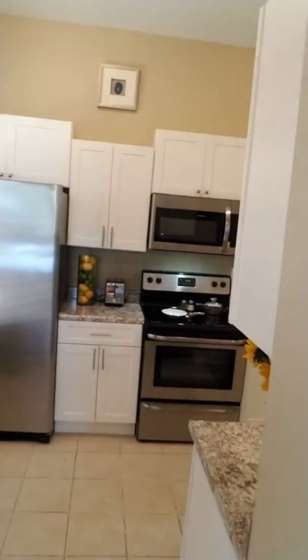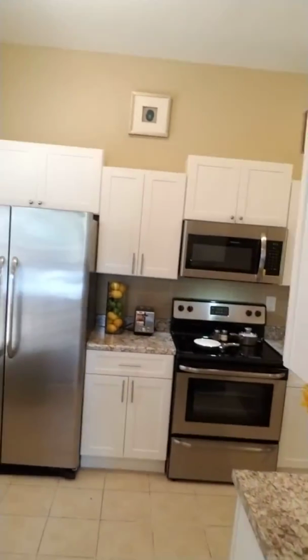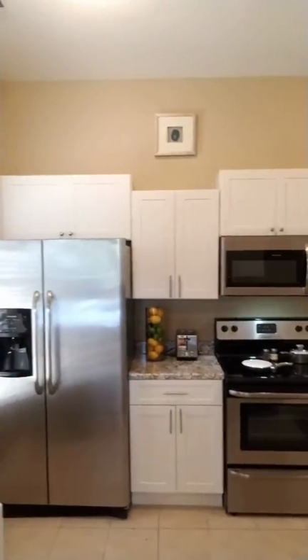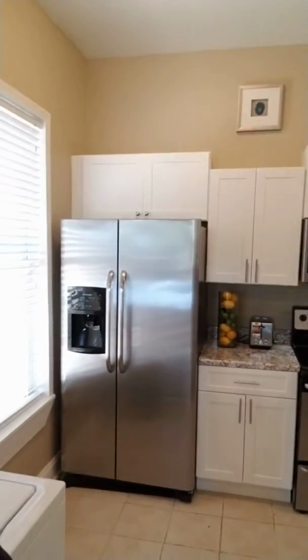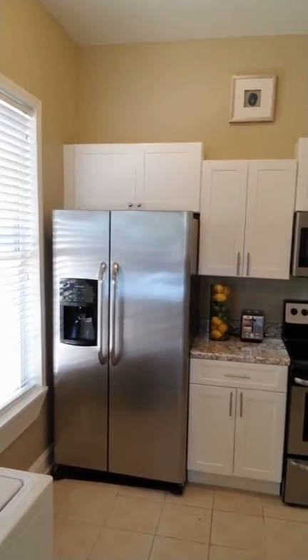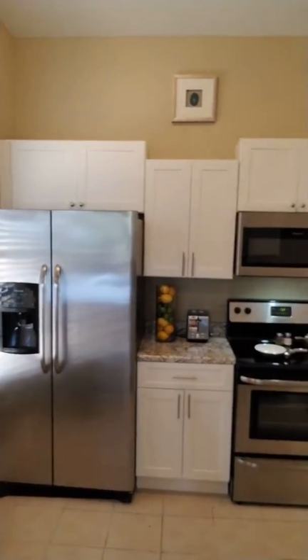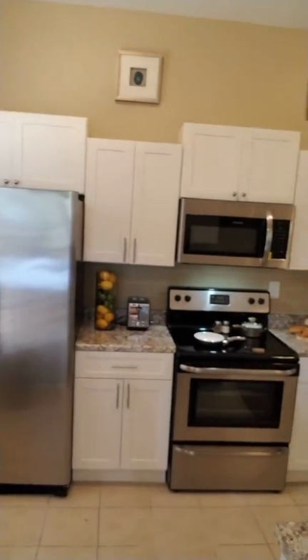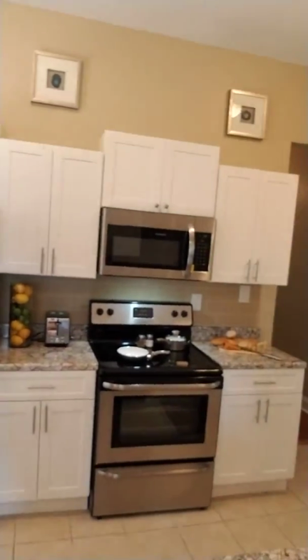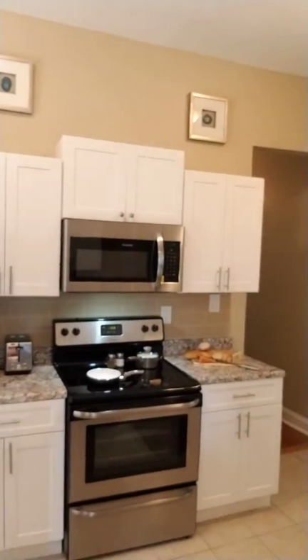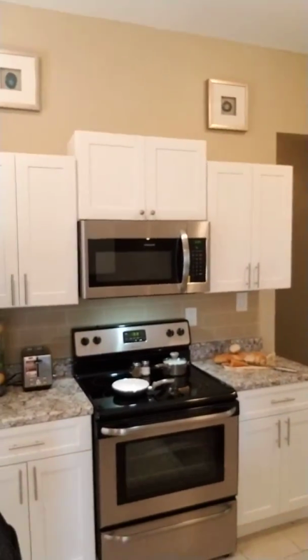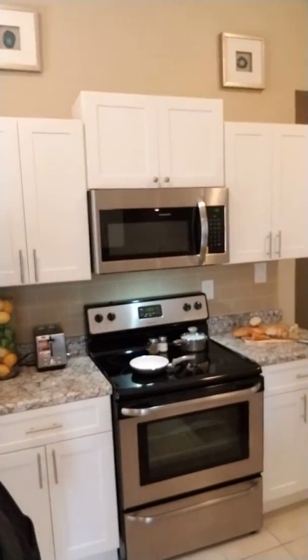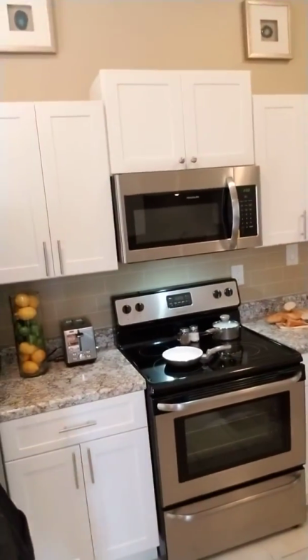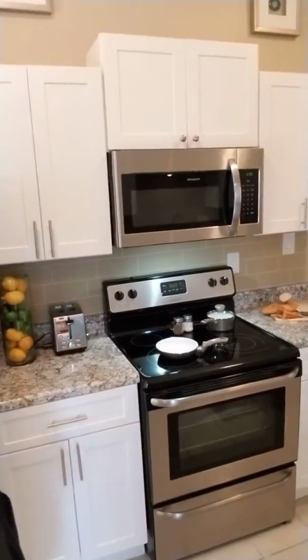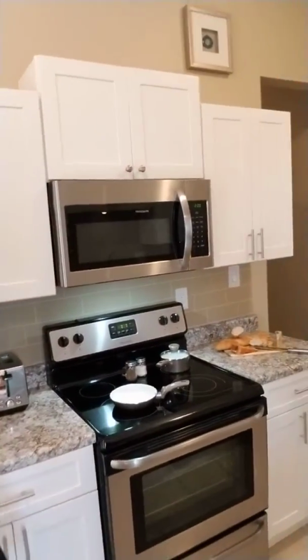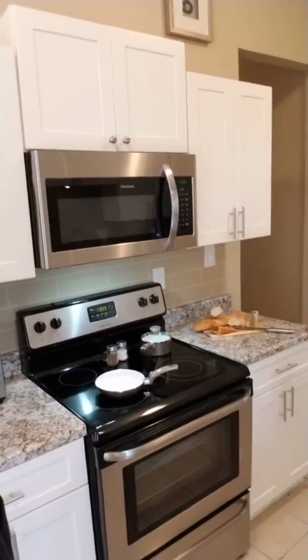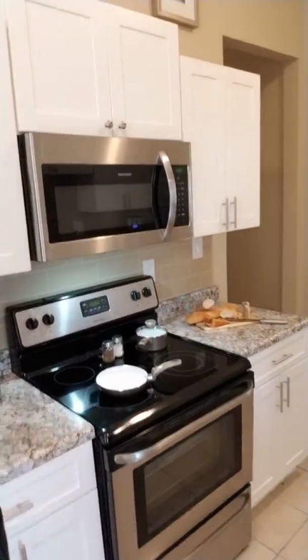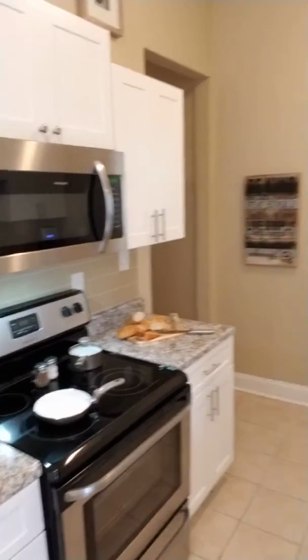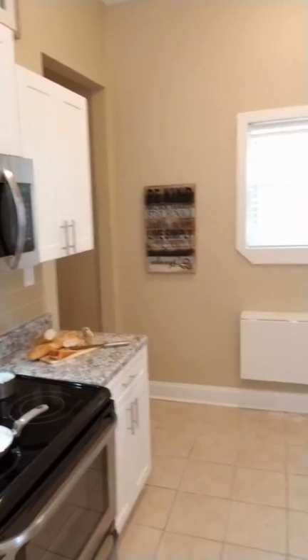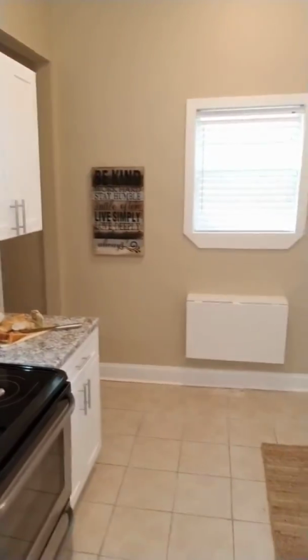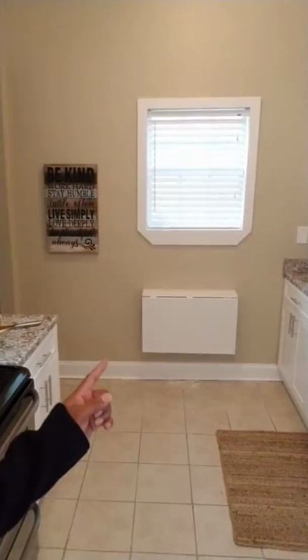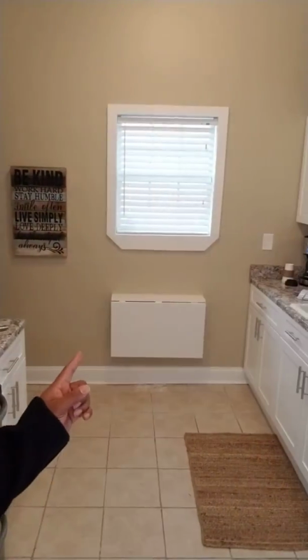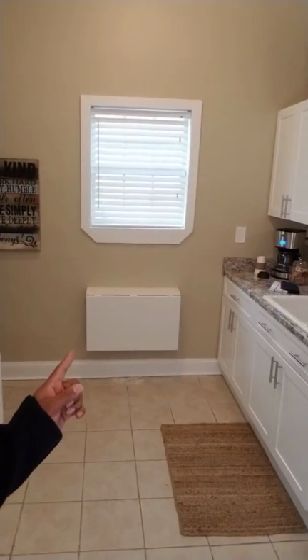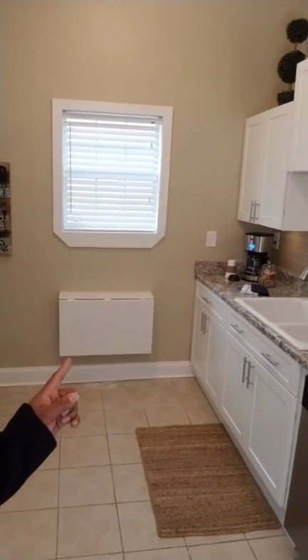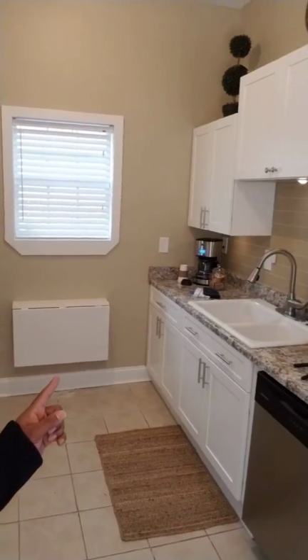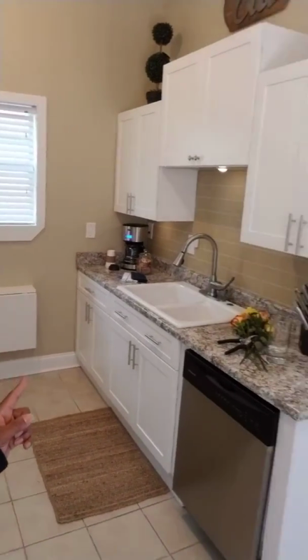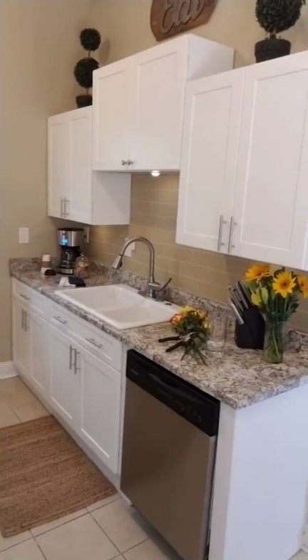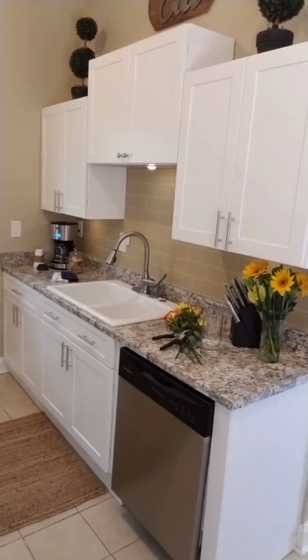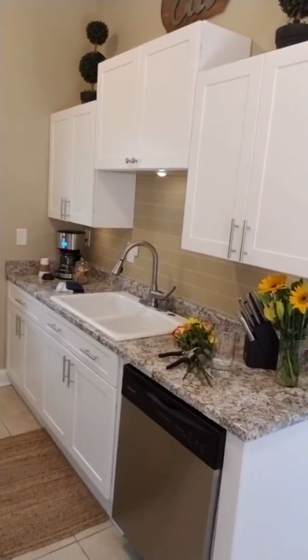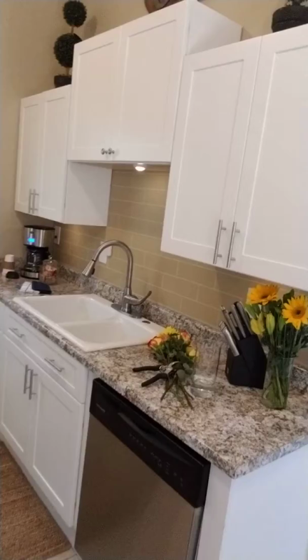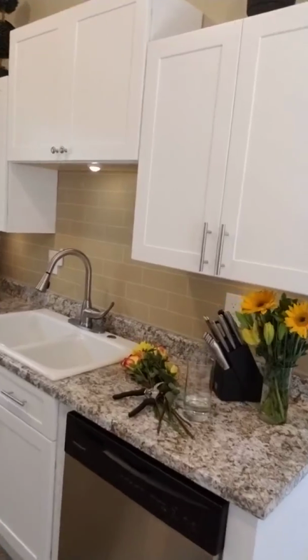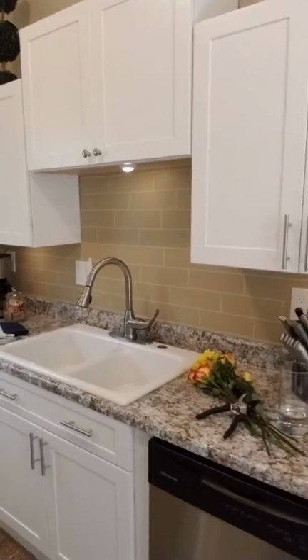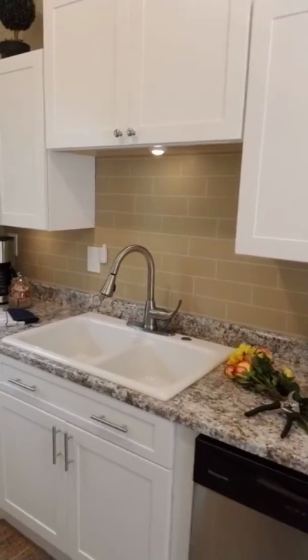Our full kitchen with refrigerator and ice maker on the door. We have a nice little table if you want to sit at in the kitchen, and then that's our regular kitchen with the sinks.